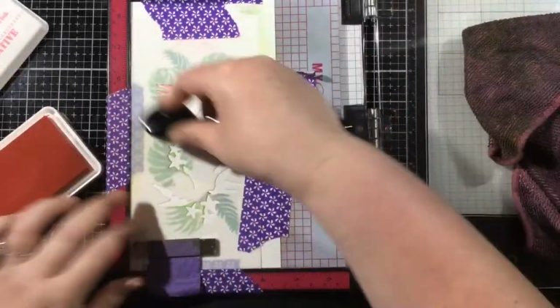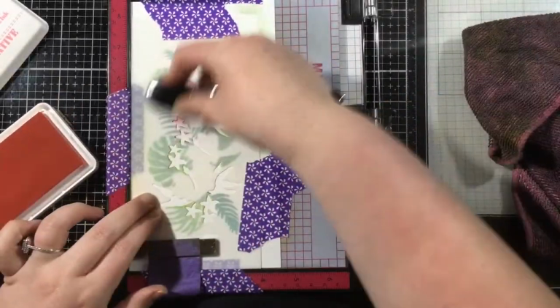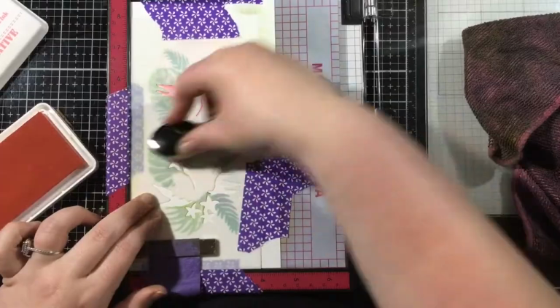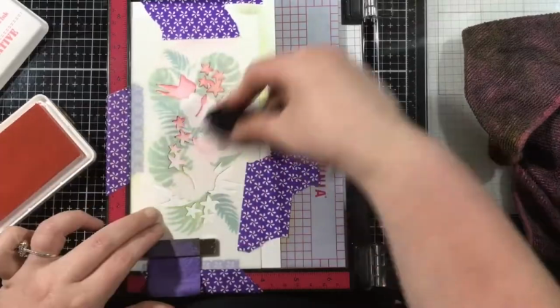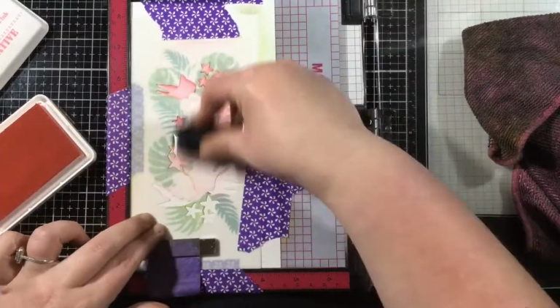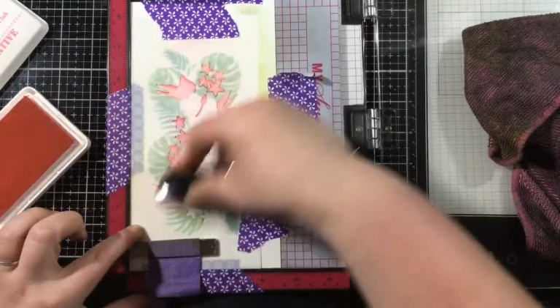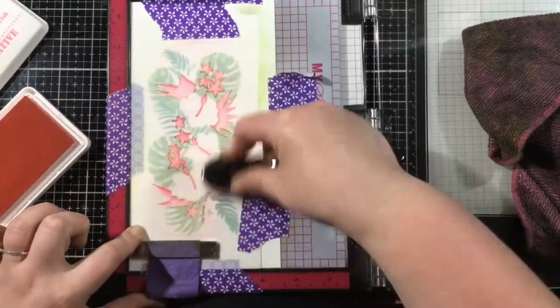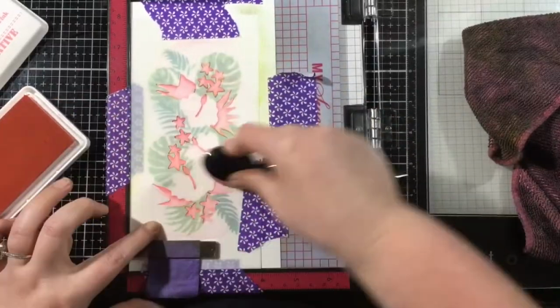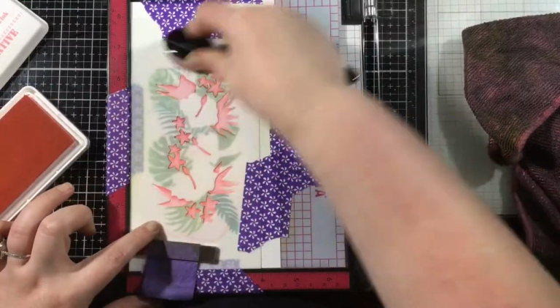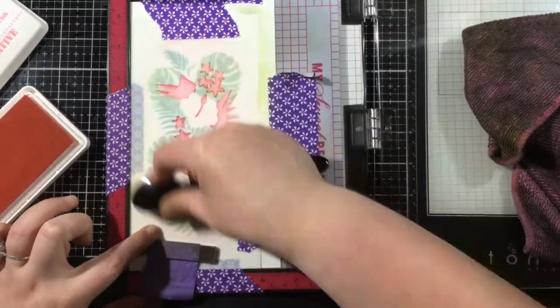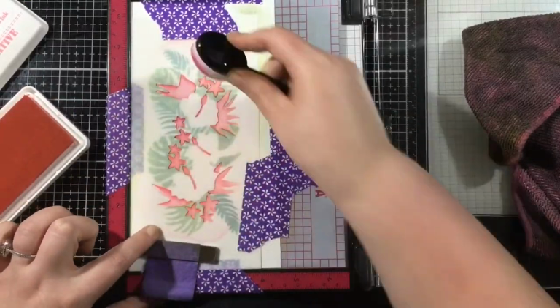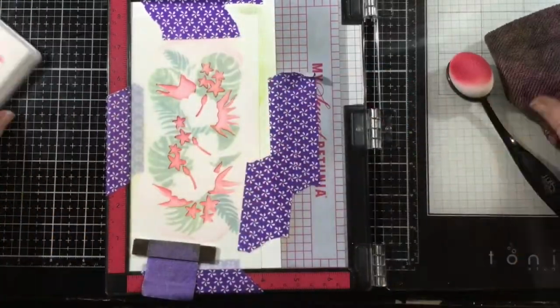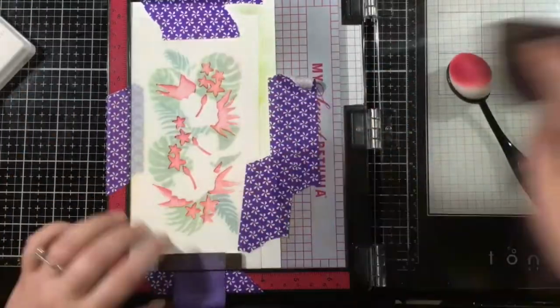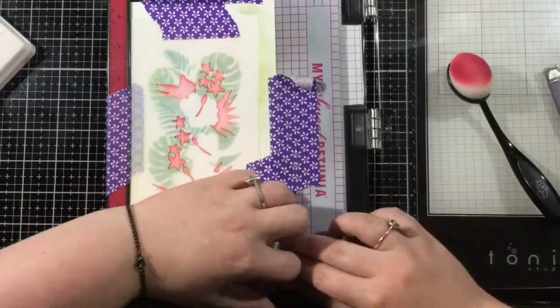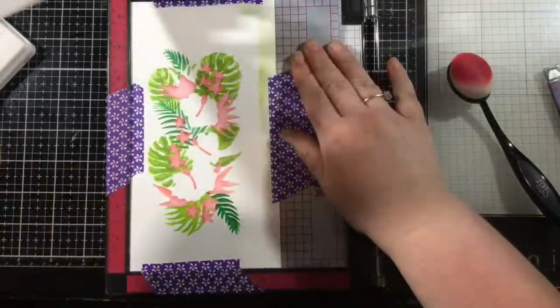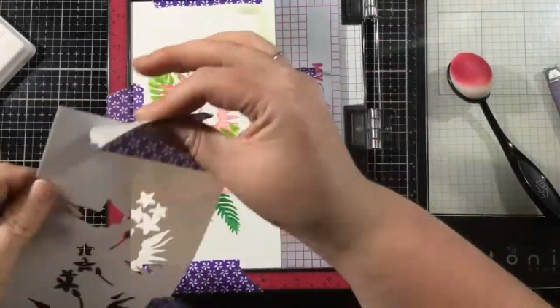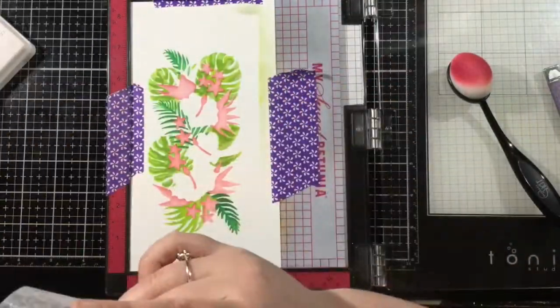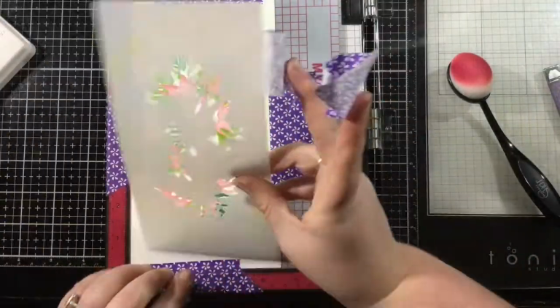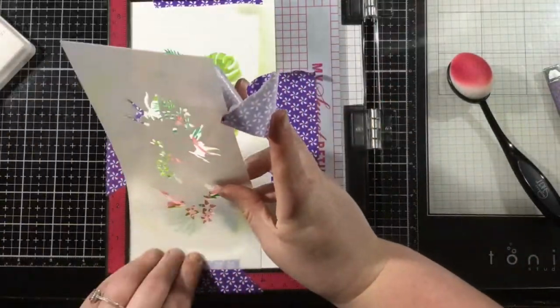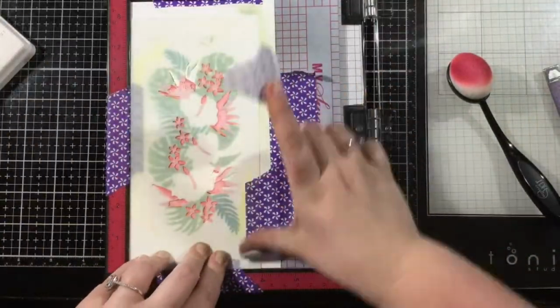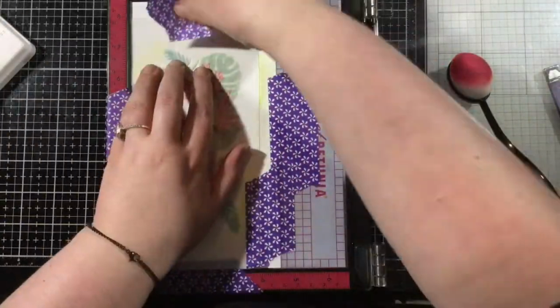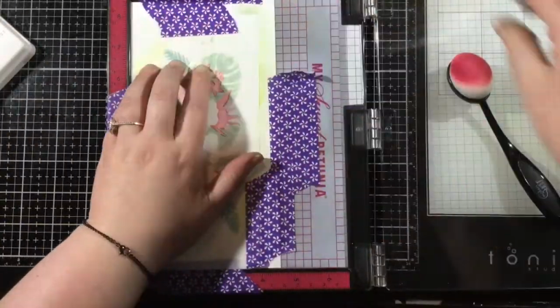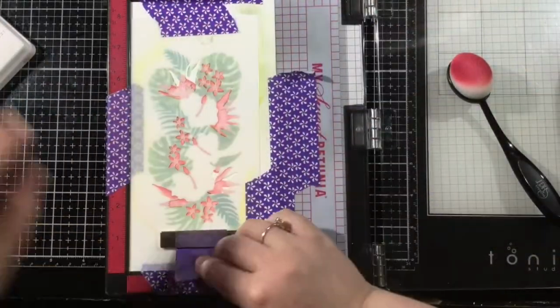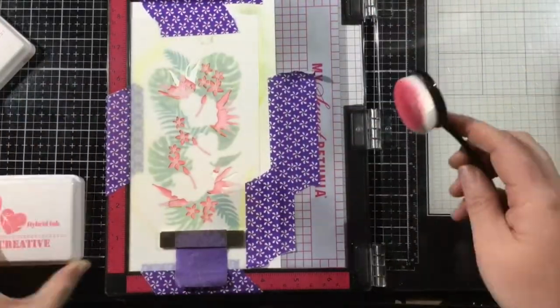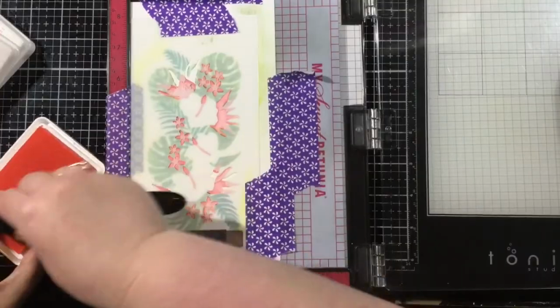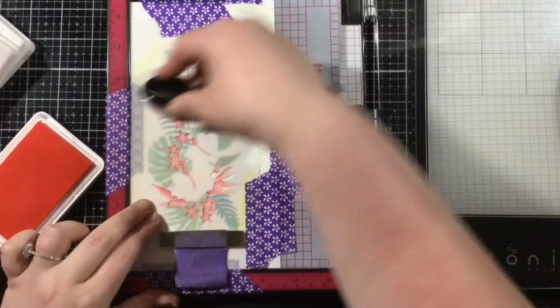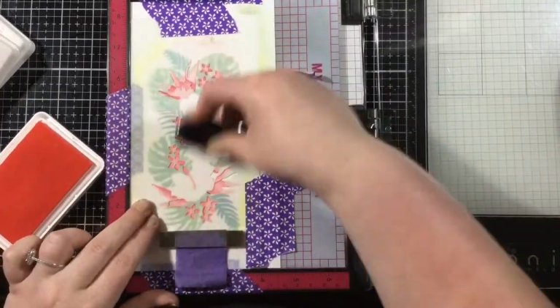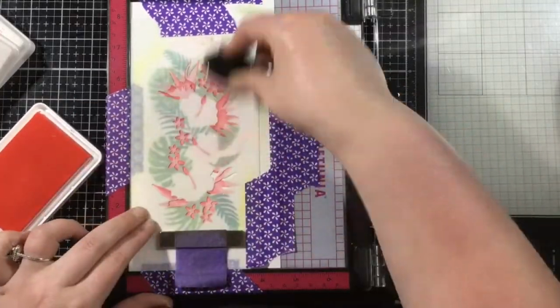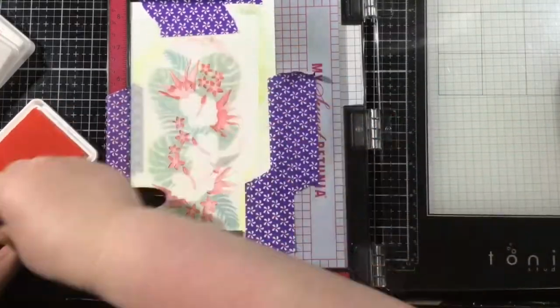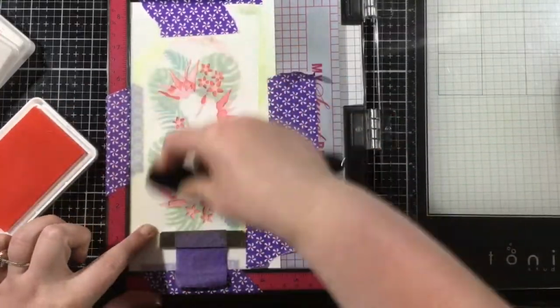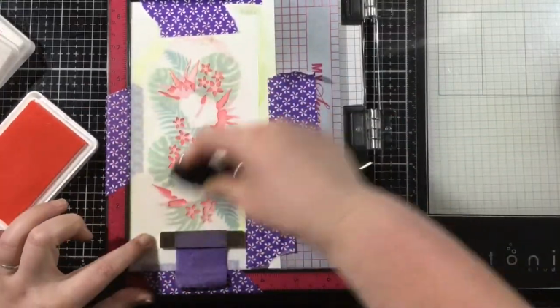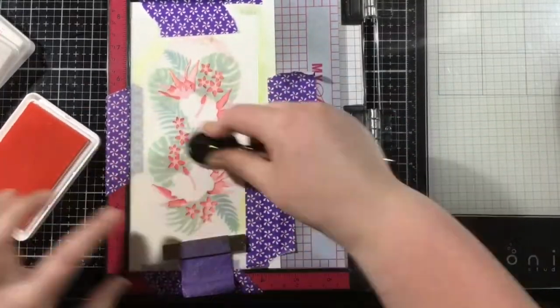I'm coming in here with 2A, which is going to be some of these little flowers — not the main flowers, but kind of the surrounding ones. And I use pink tutu. For layer 2B, I'll be using soft kisses and then fandango to finish up.